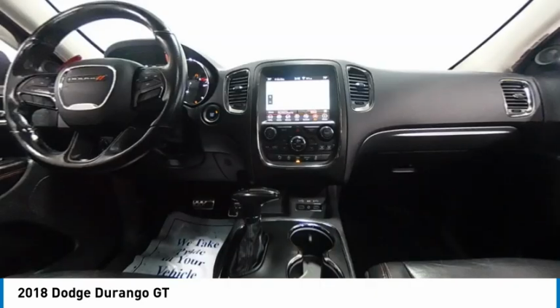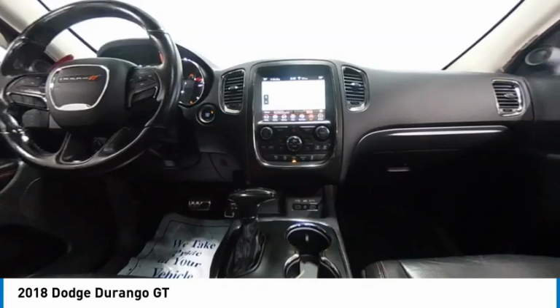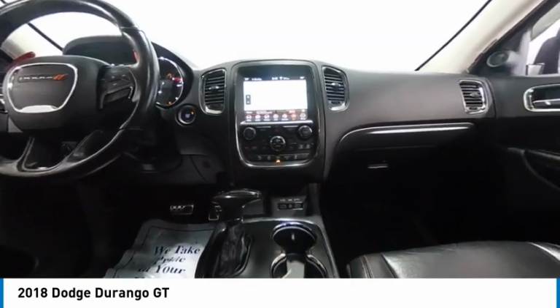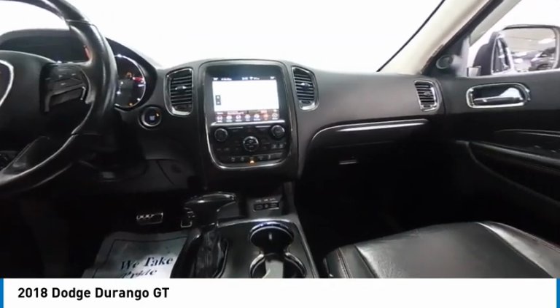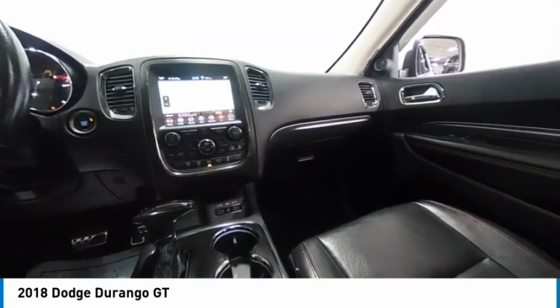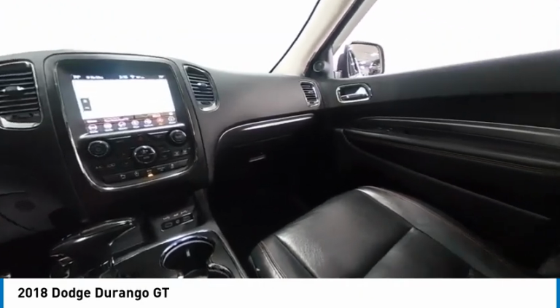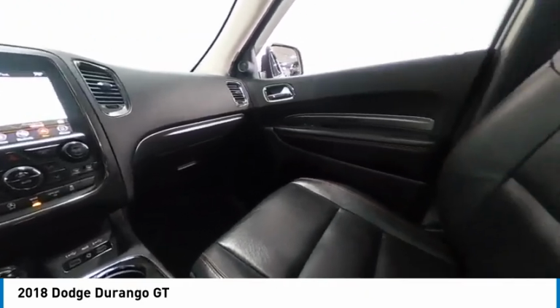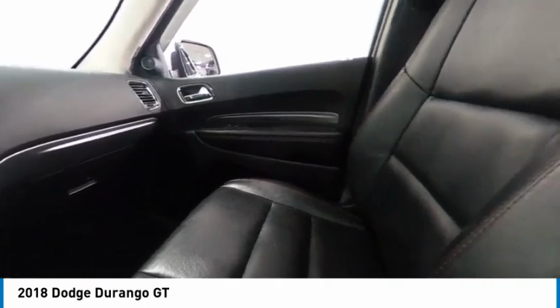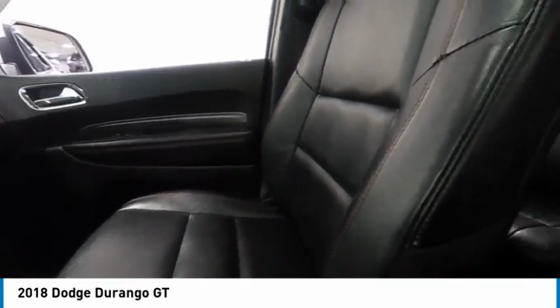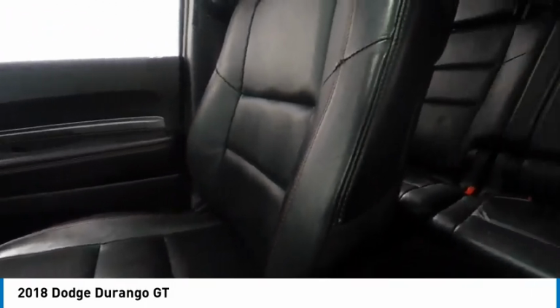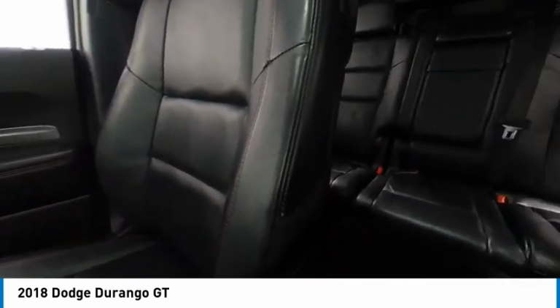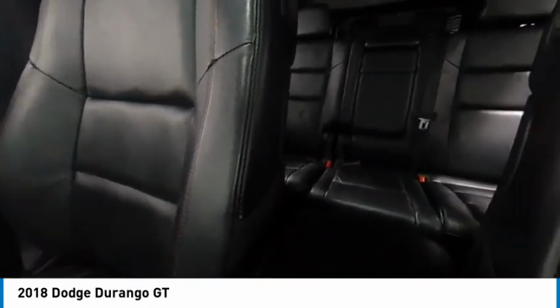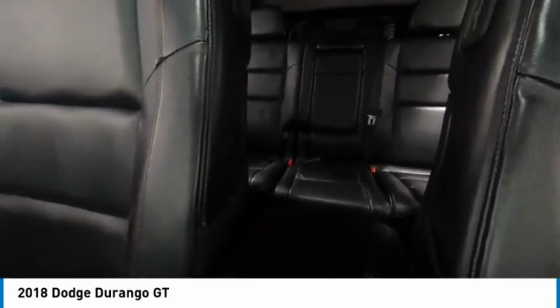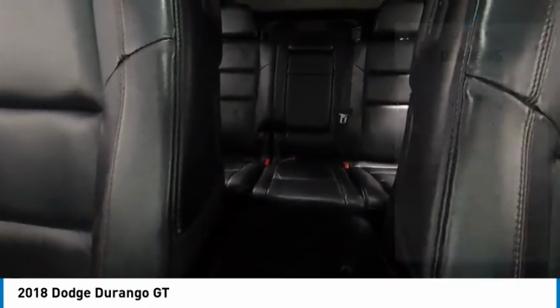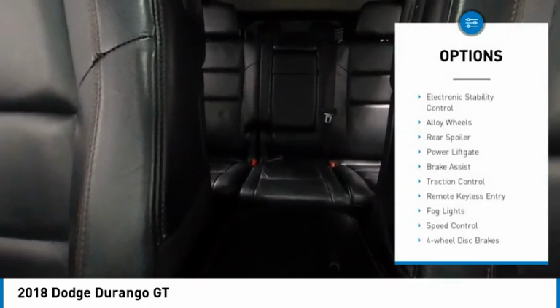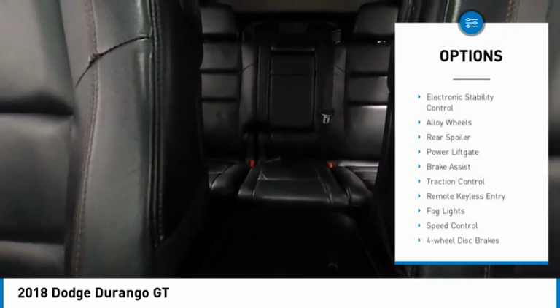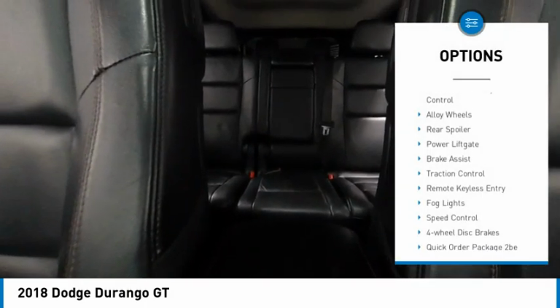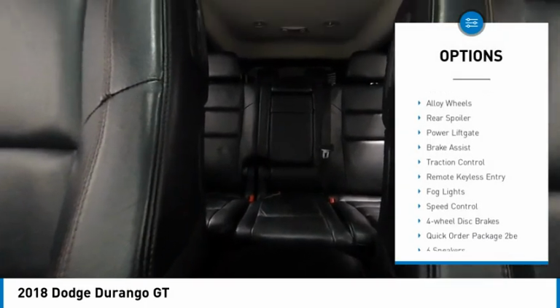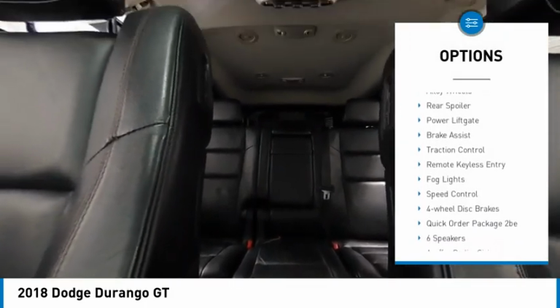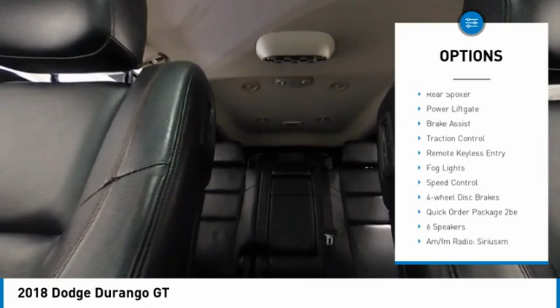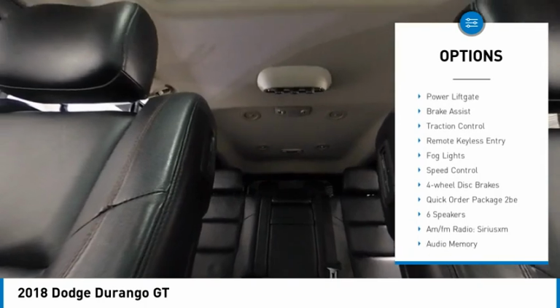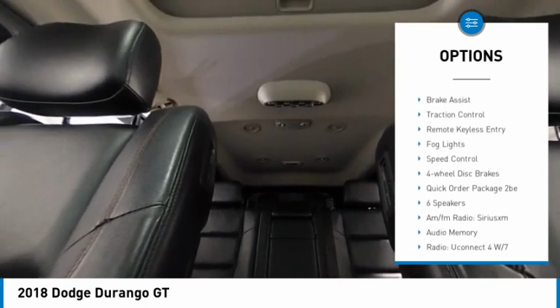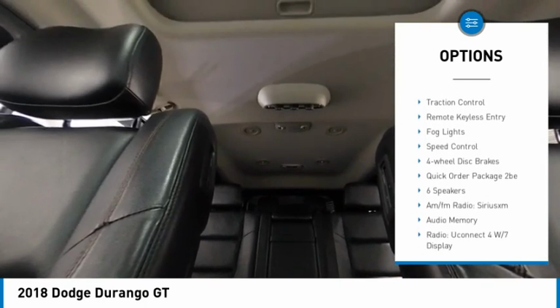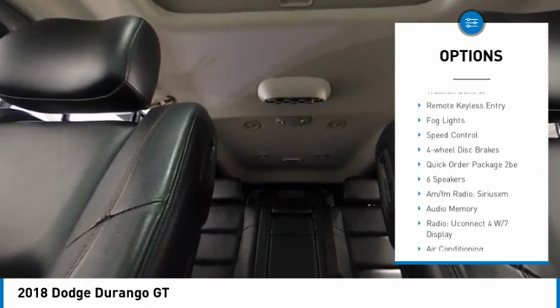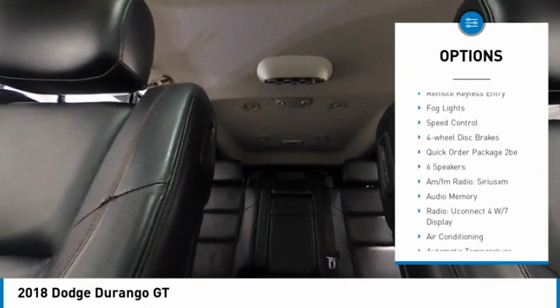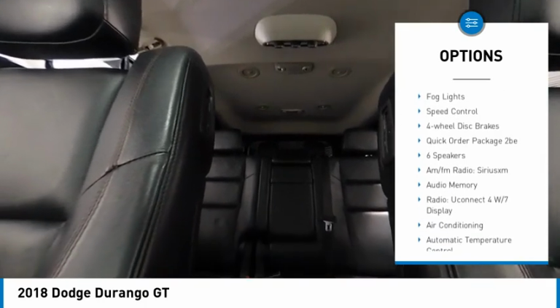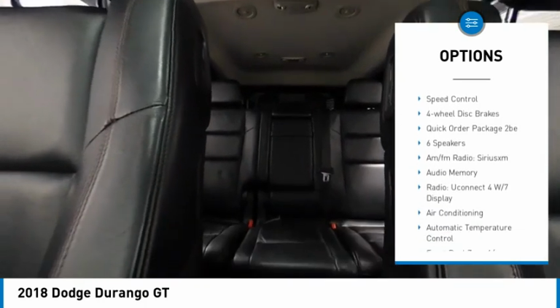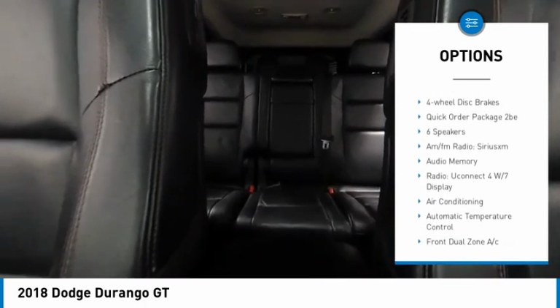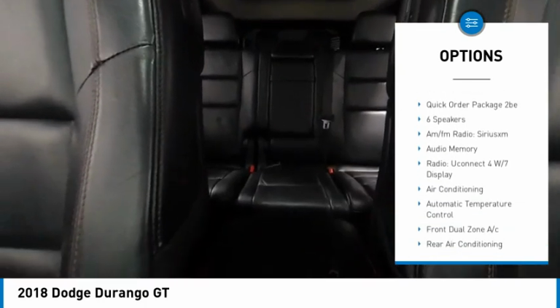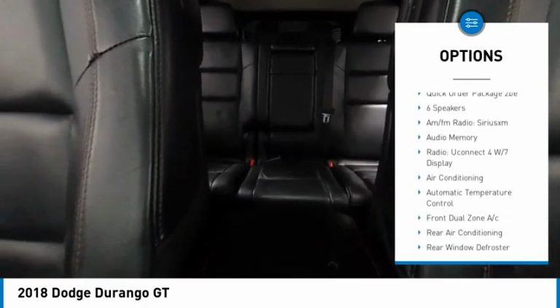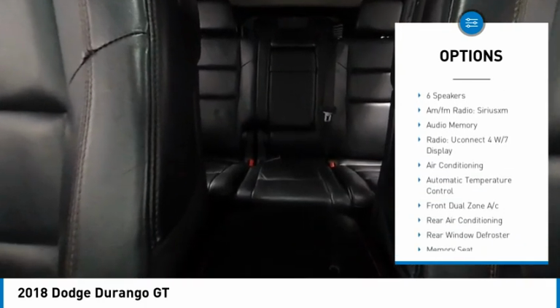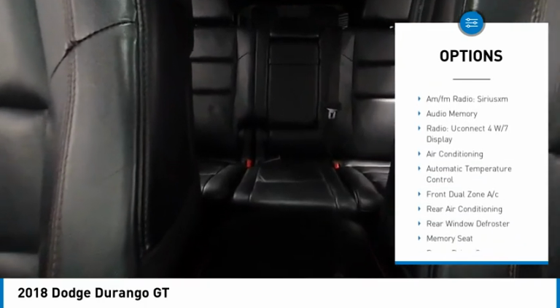This vehicle has less than 75,000 miles. Here are some of this vehicle's great options: electronic stability control, alloy wheels, rear spoiler, power lift gate, brake assist, and traction control.